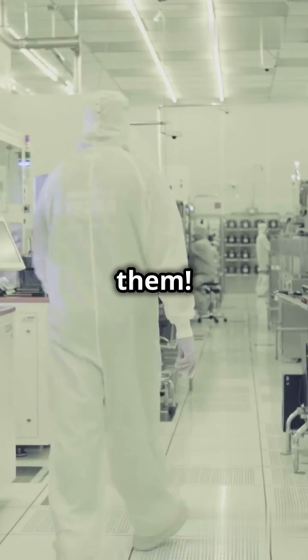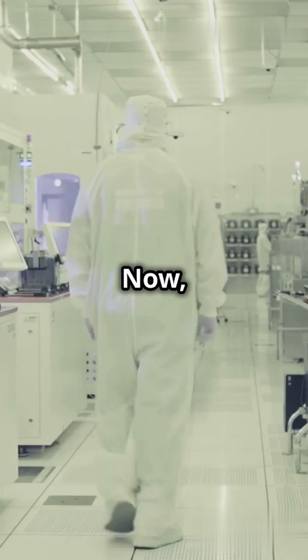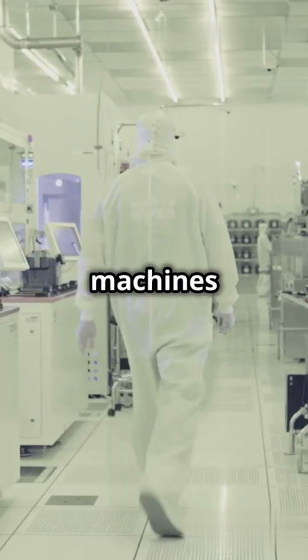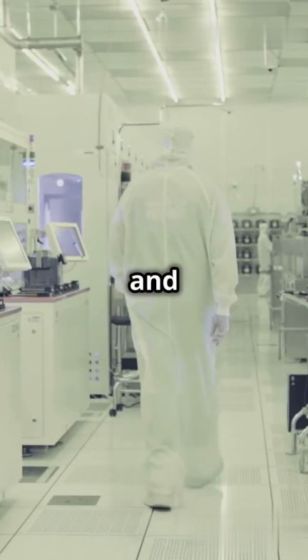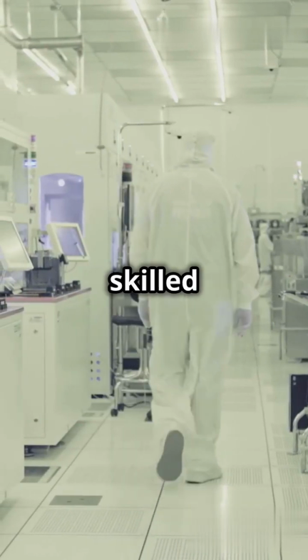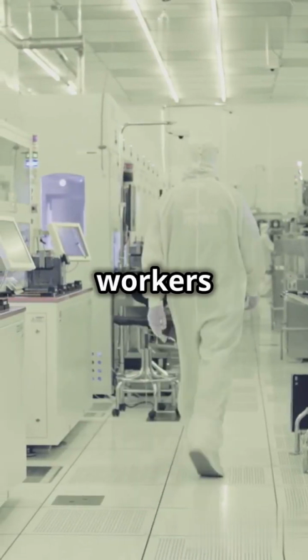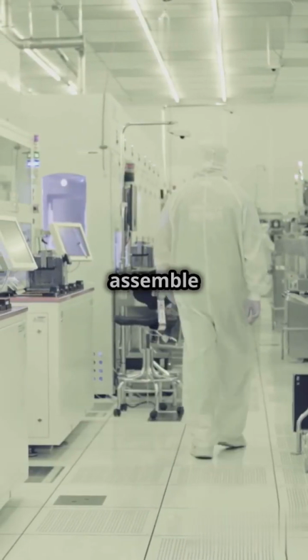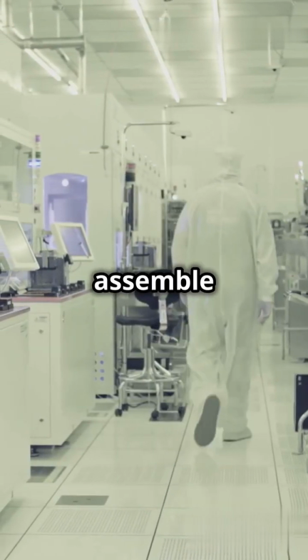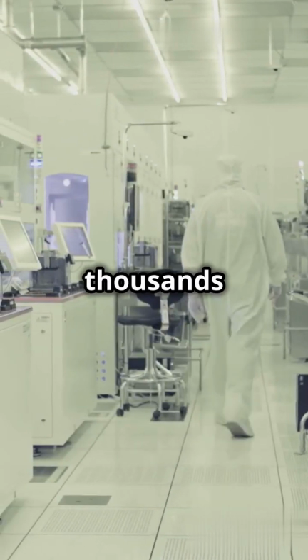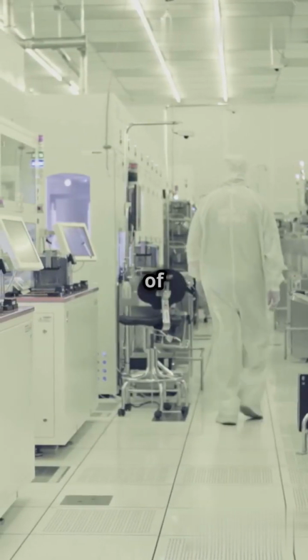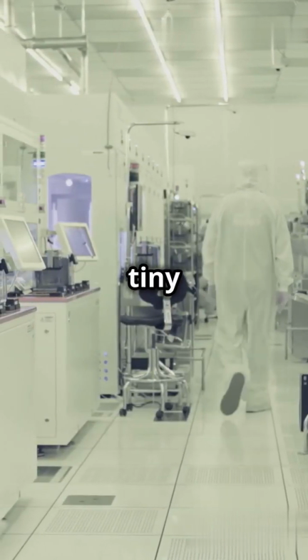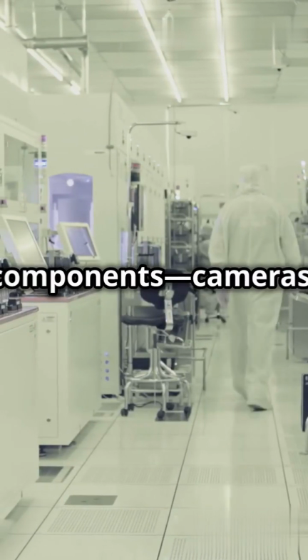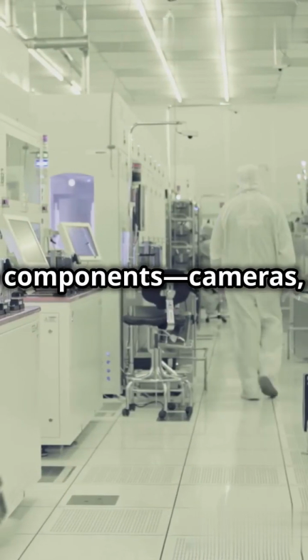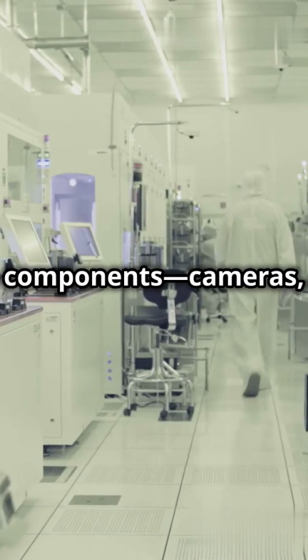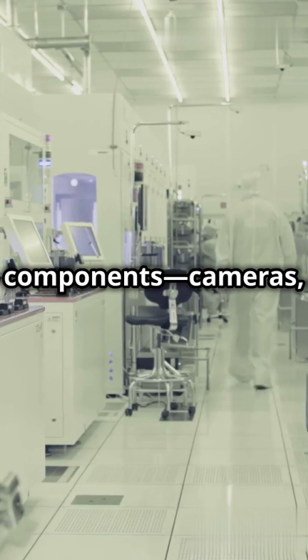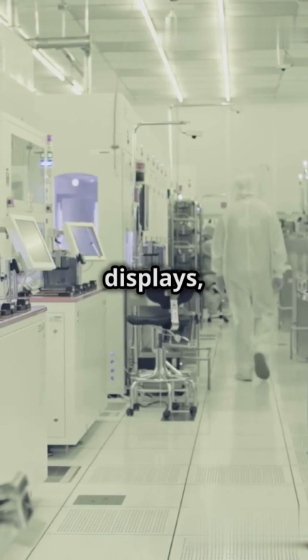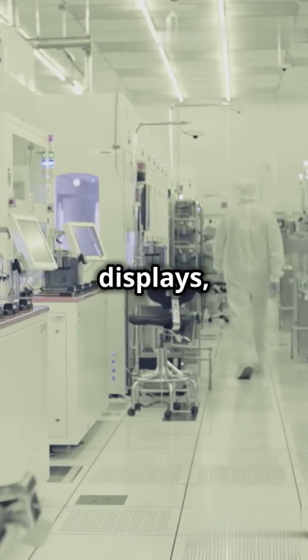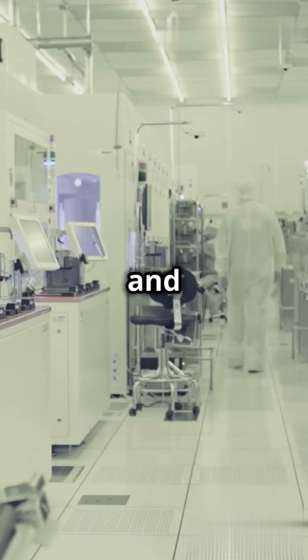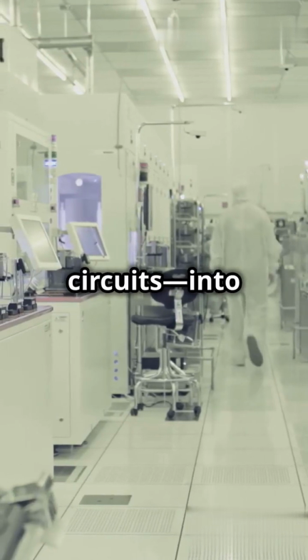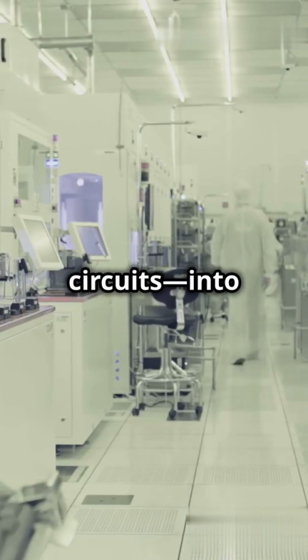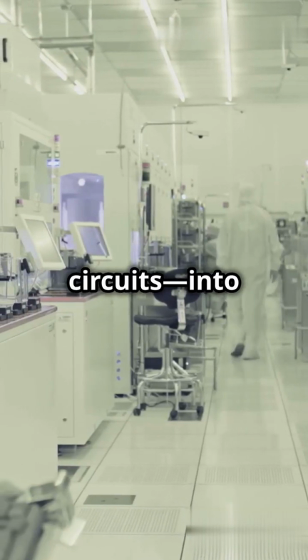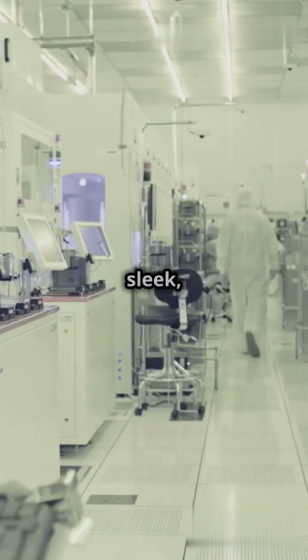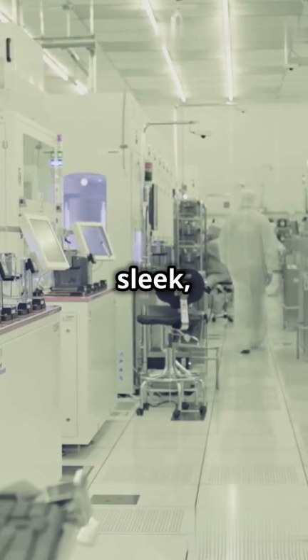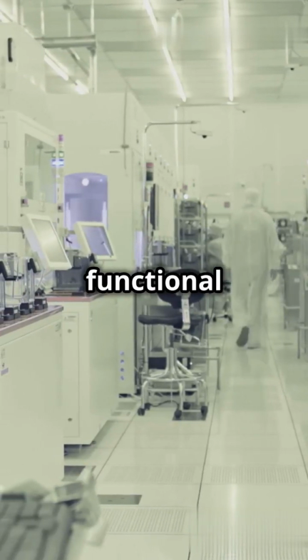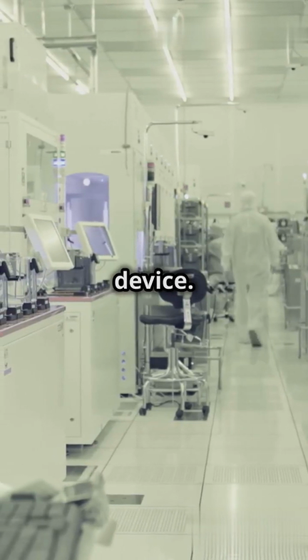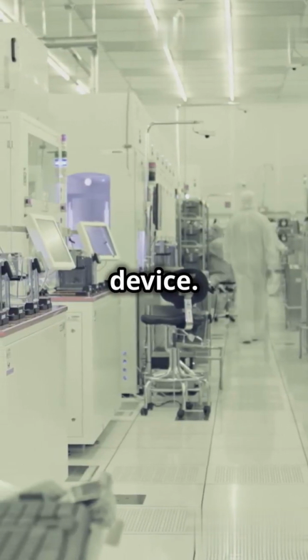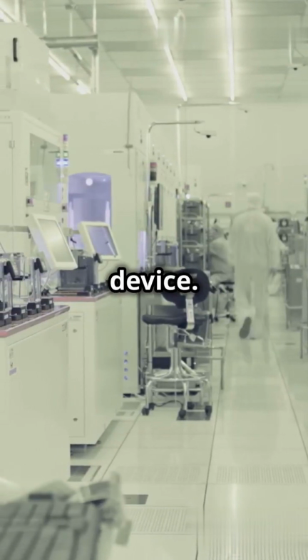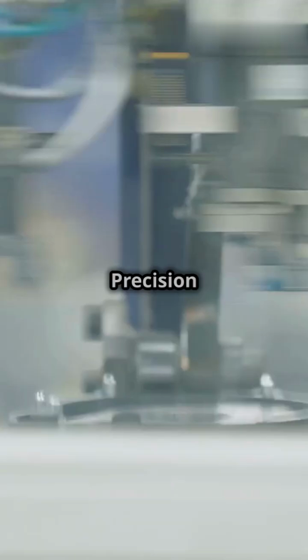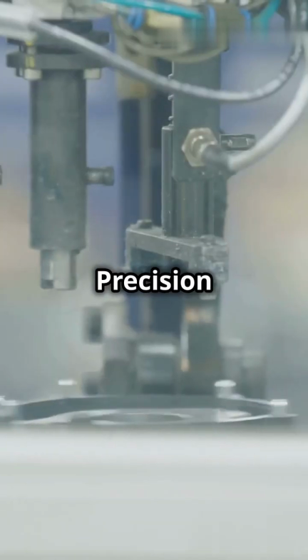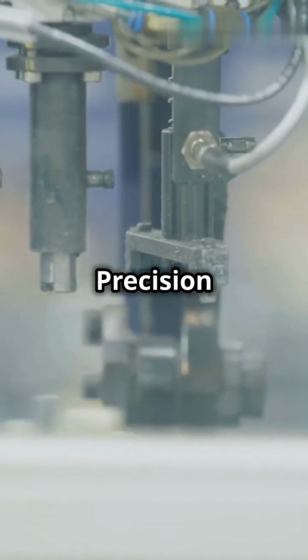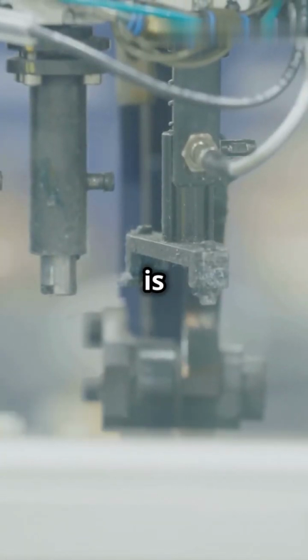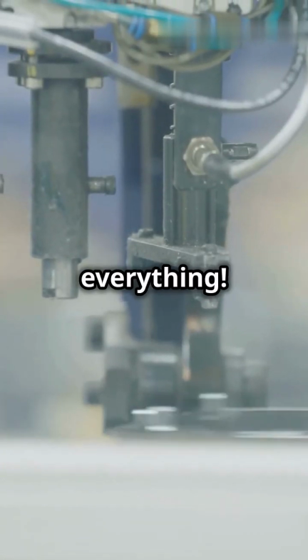Now, machines and skilled workers assemble thousands of tiny components — cameras, displays, and circuits — into a sleek, functional device. Precision is everything.